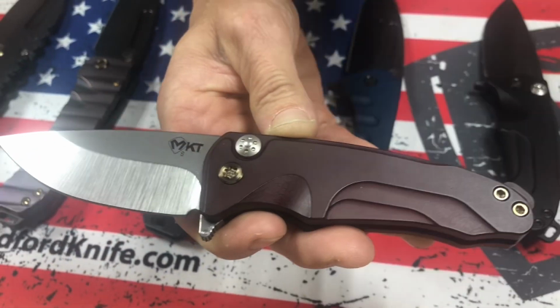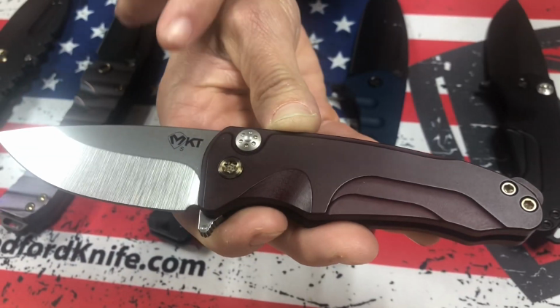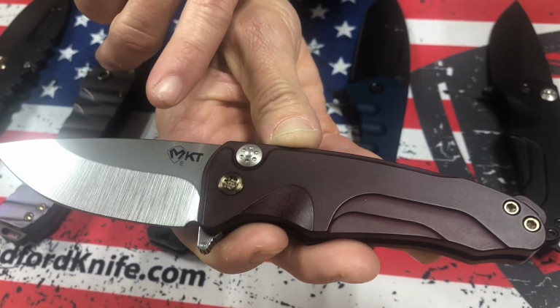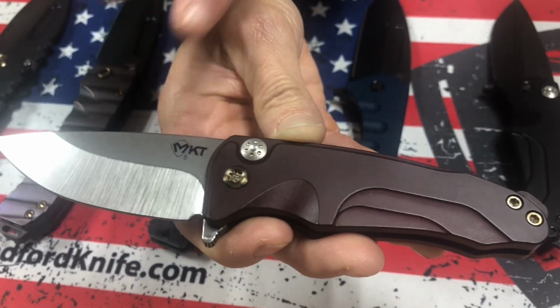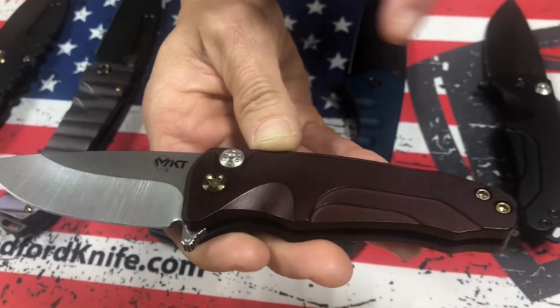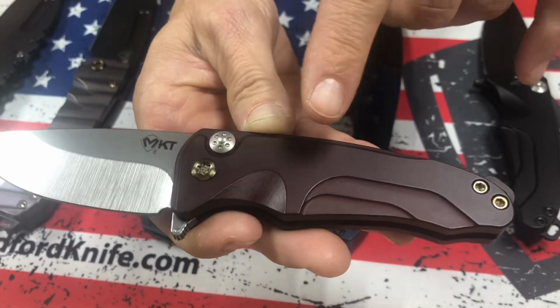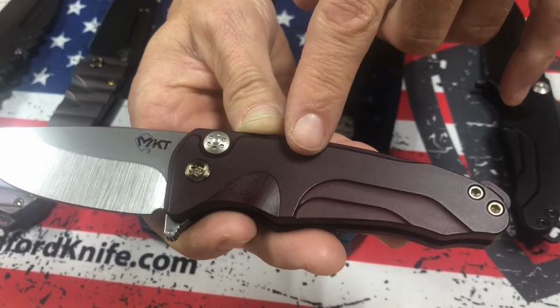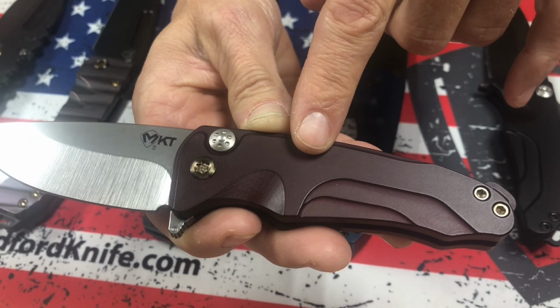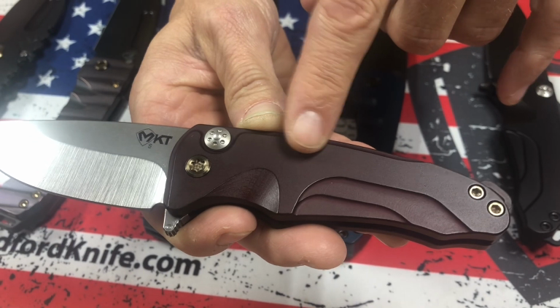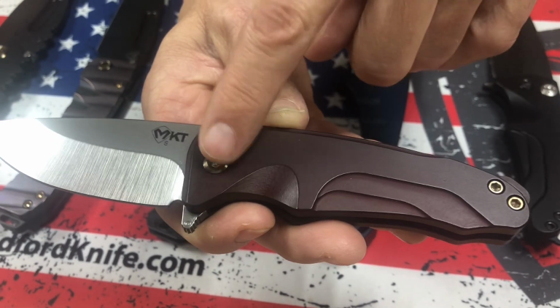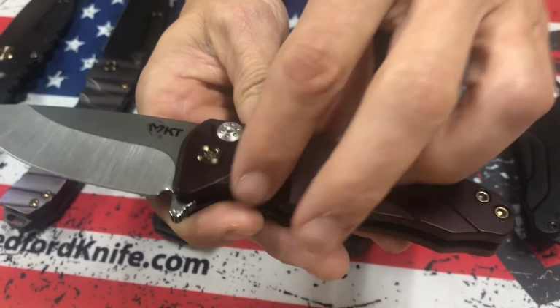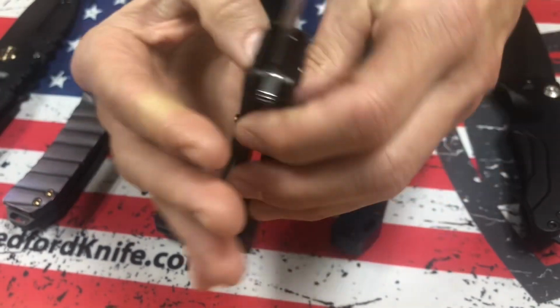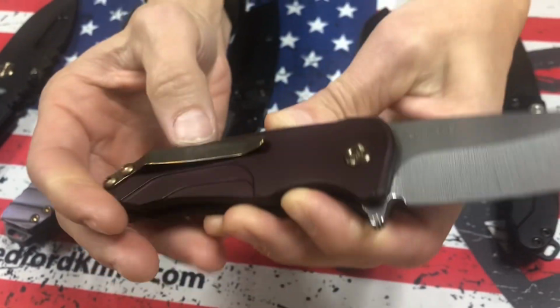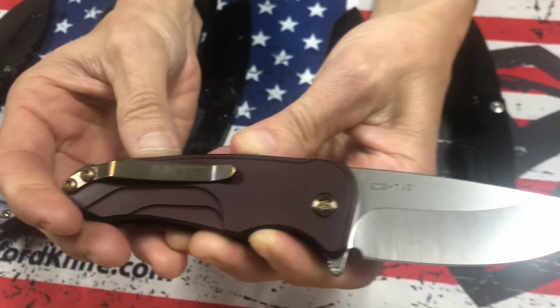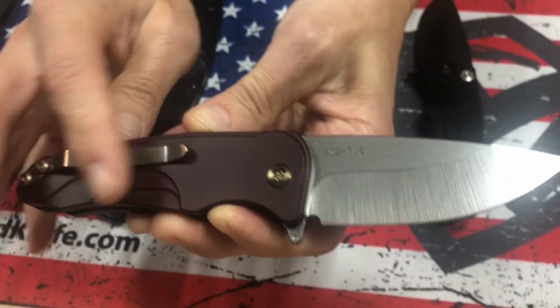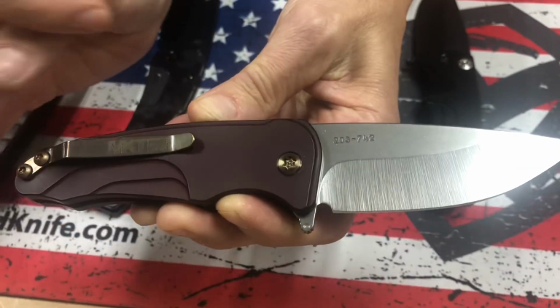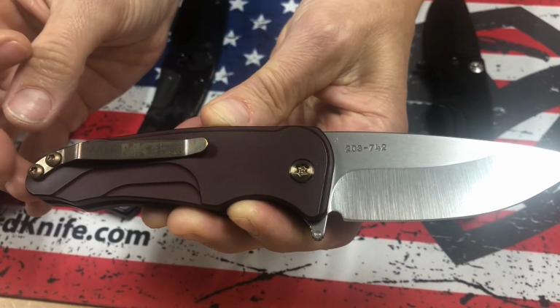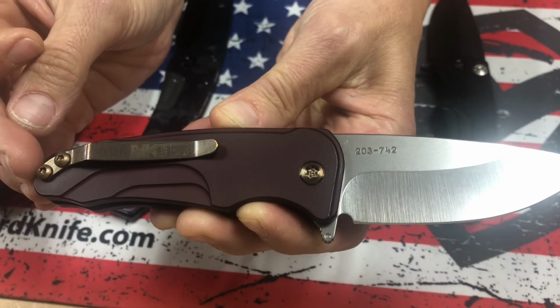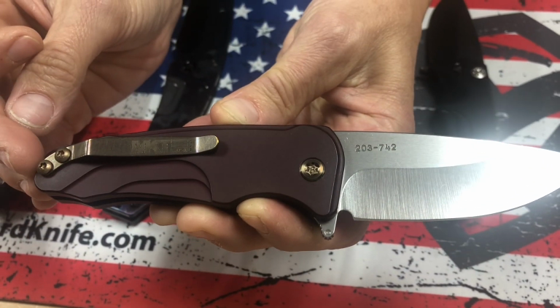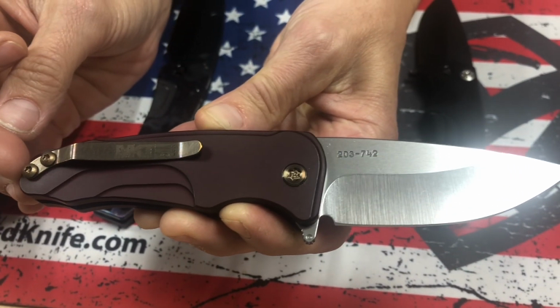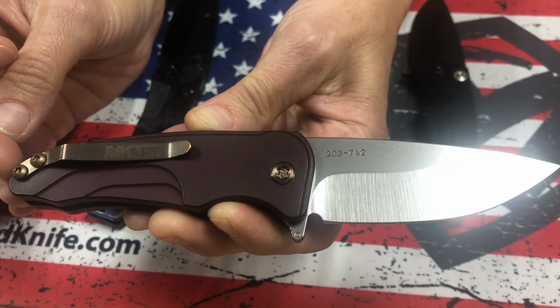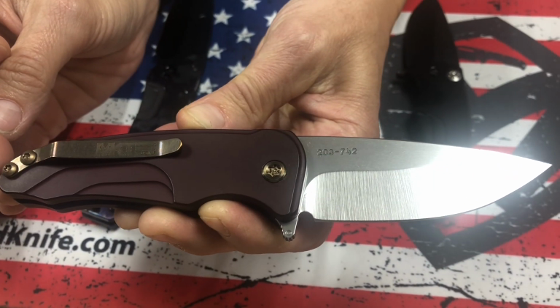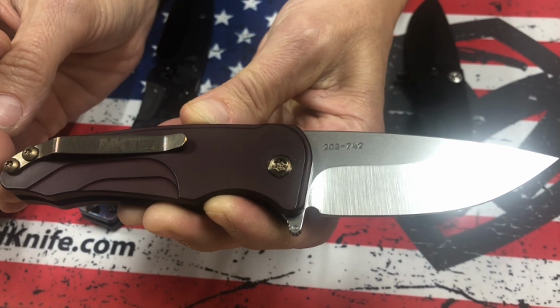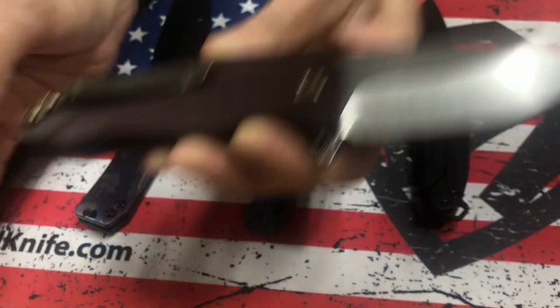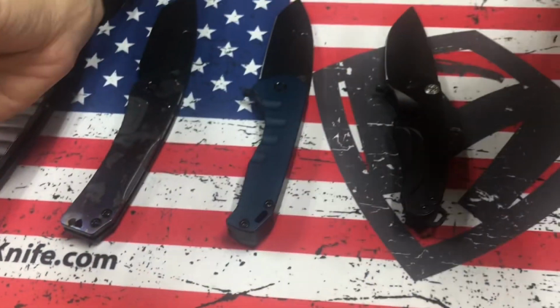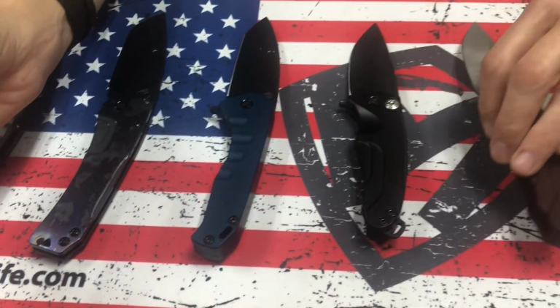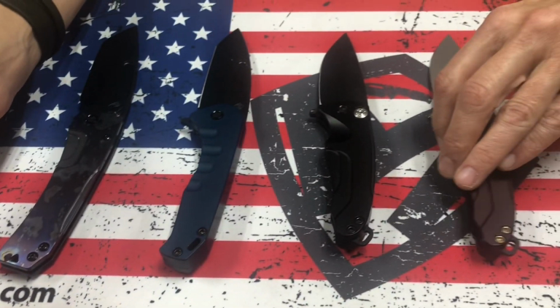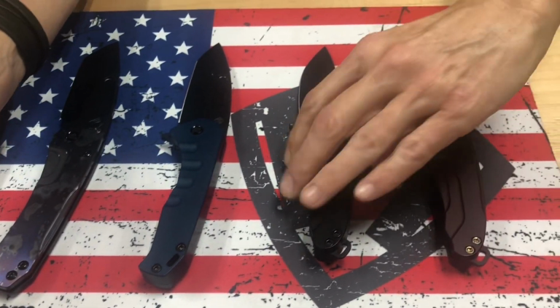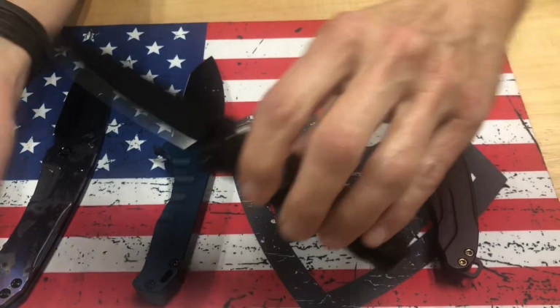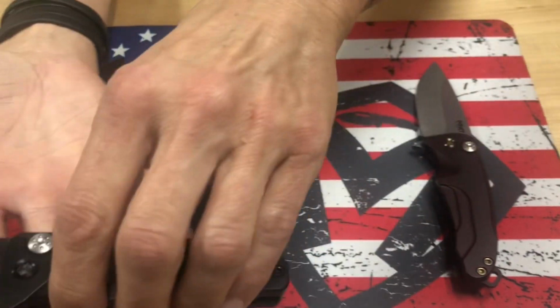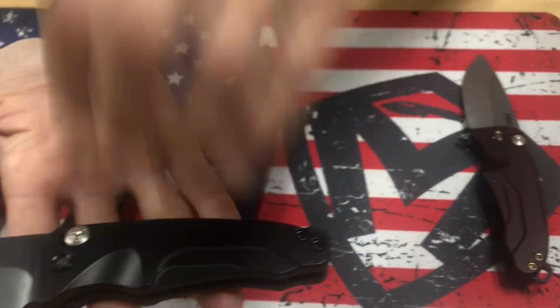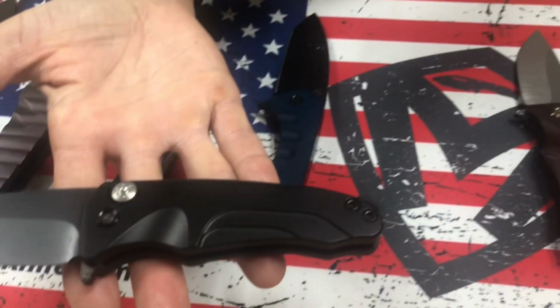Smooth Criminal — Tumble Blade, Crimson Red Handles, Bronze Hardware, and a Bronze Clip. That's beautiful. And another Smooth Criminal, all blacked out.